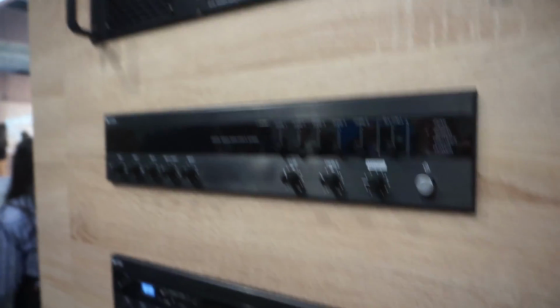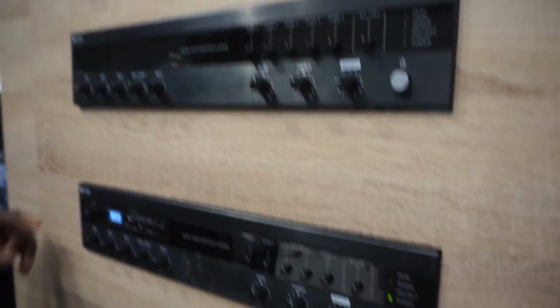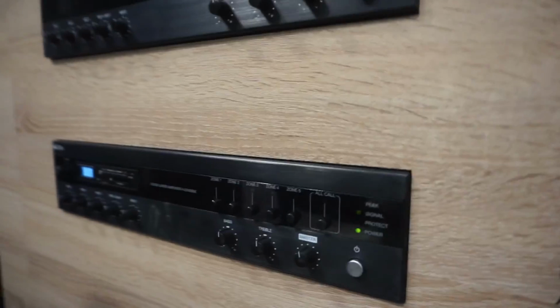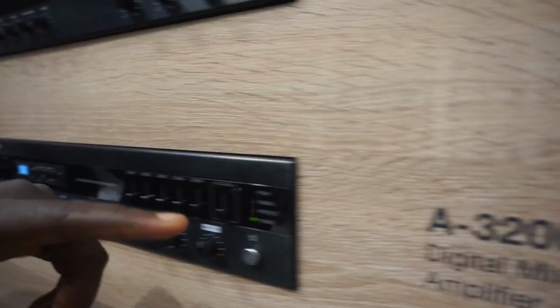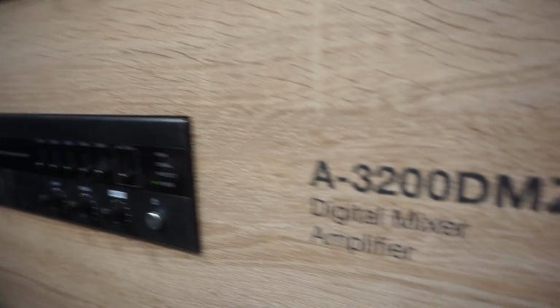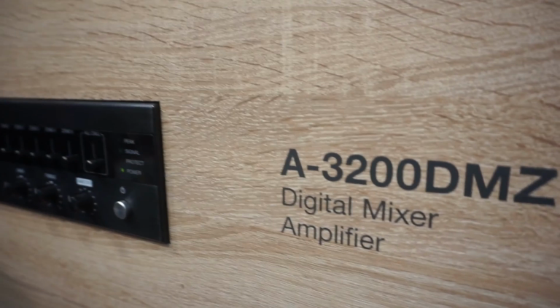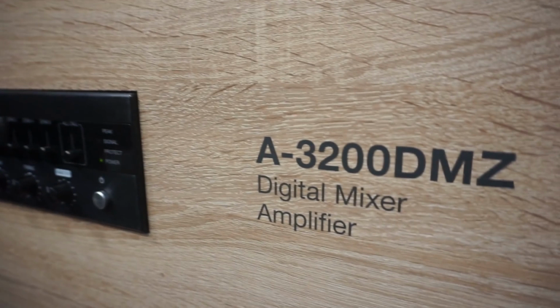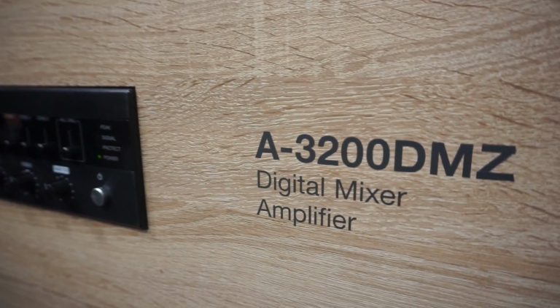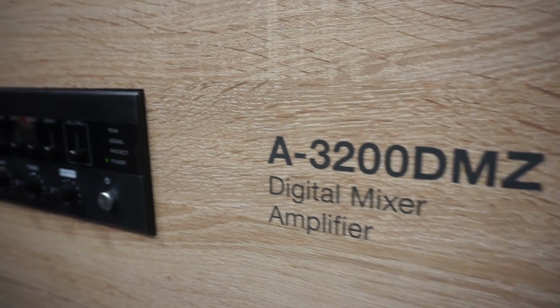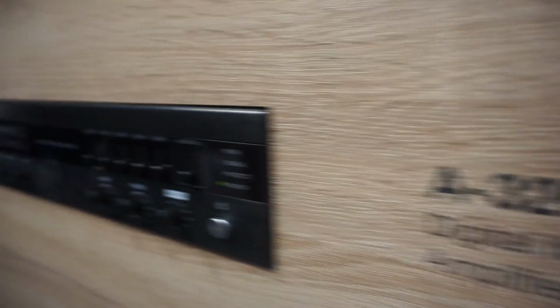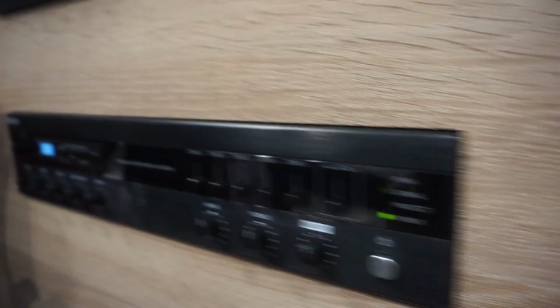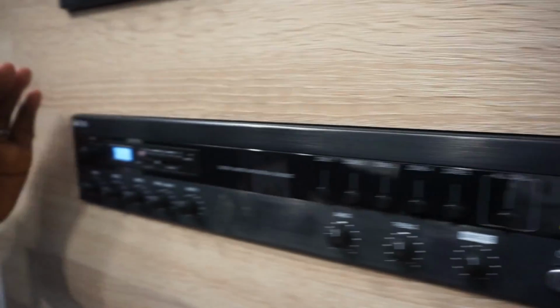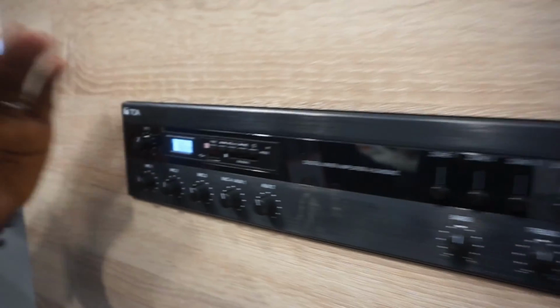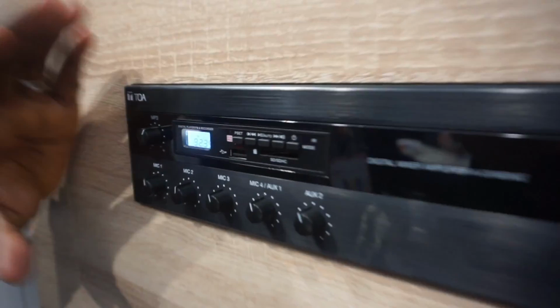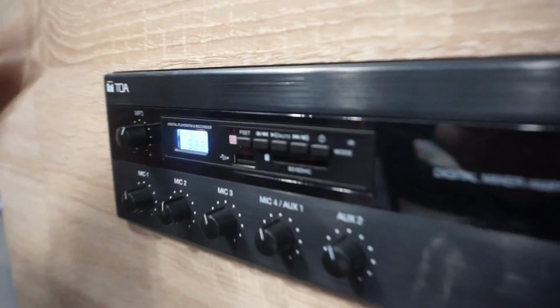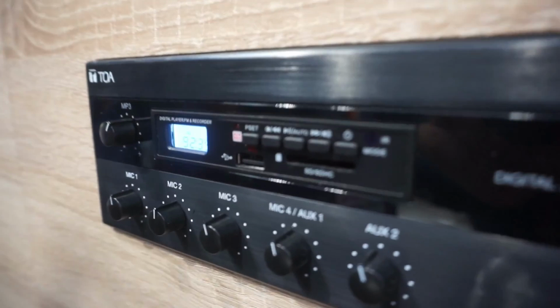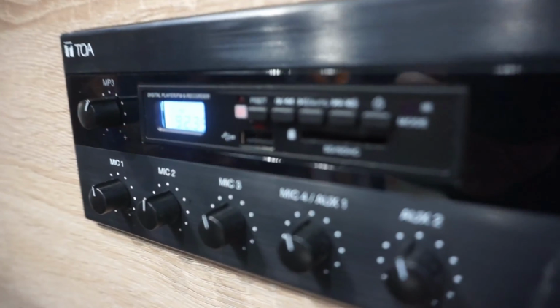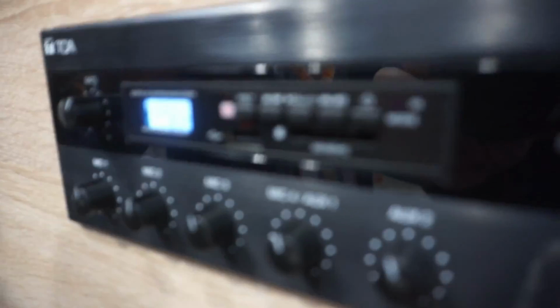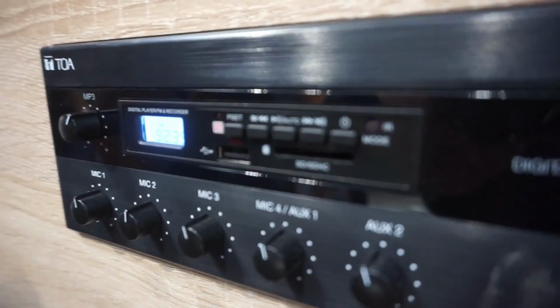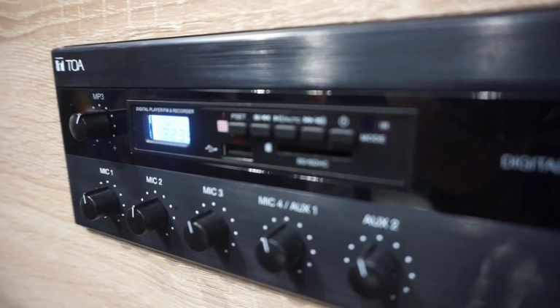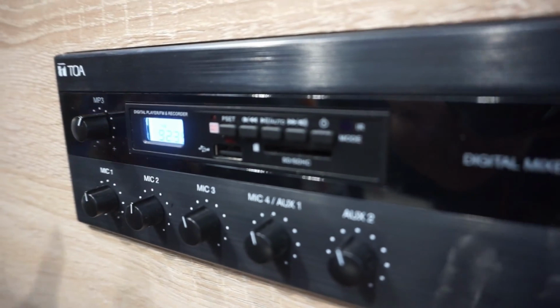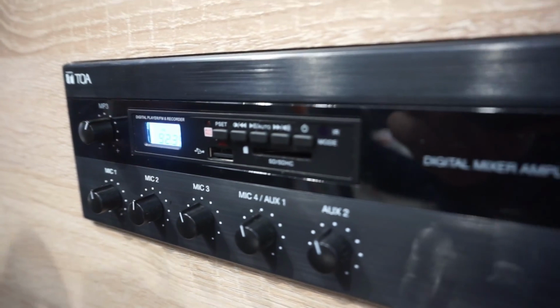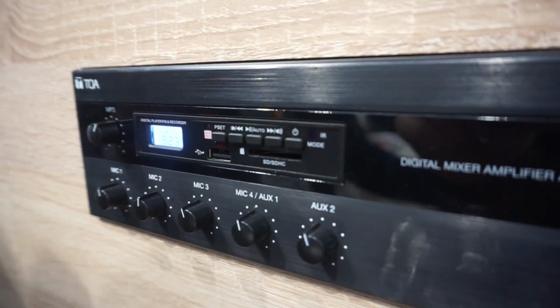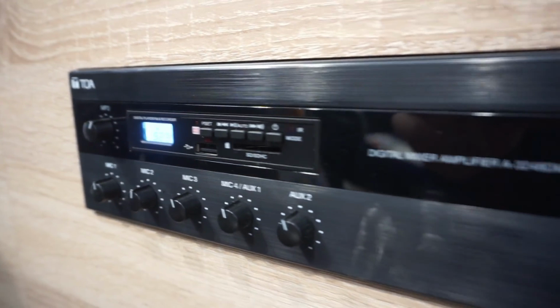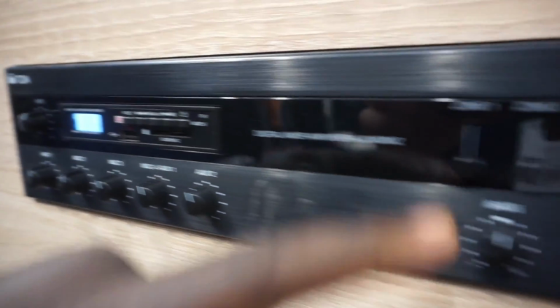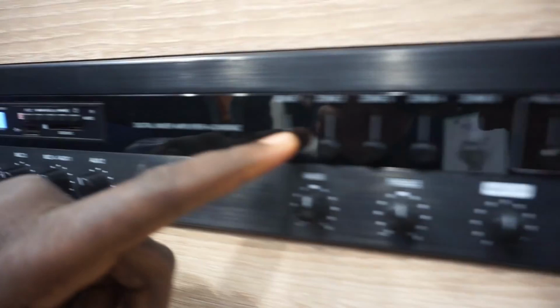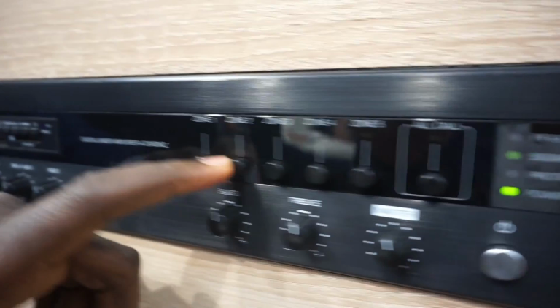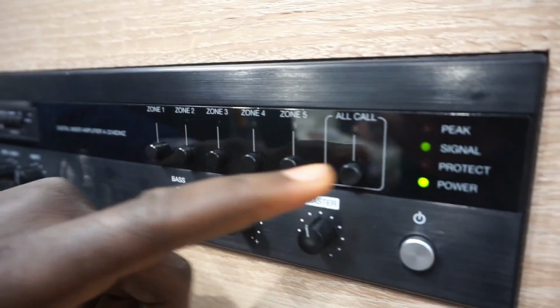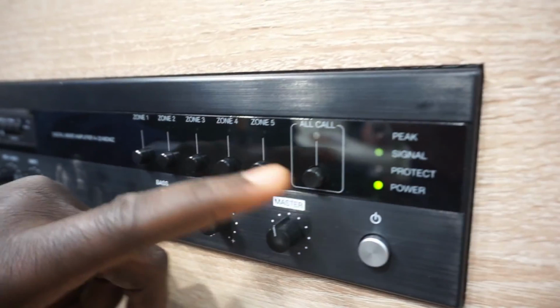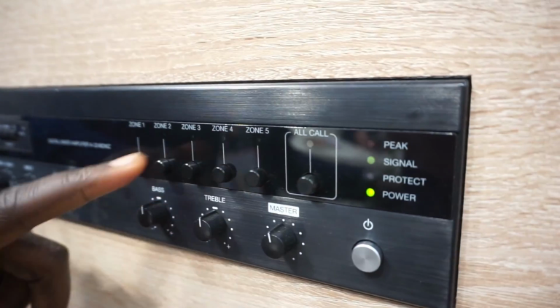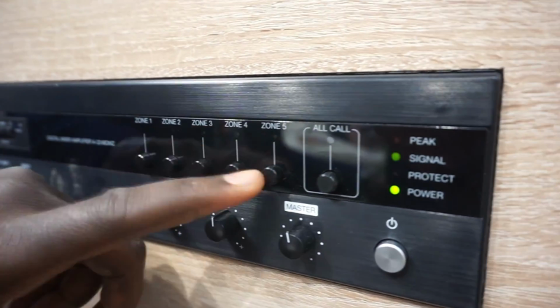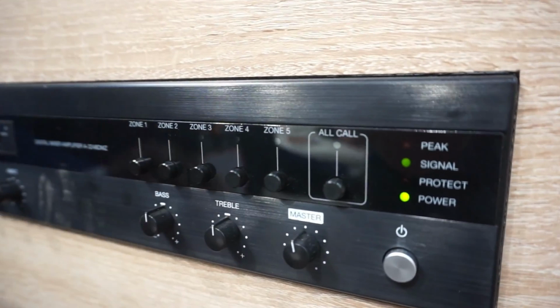The last one is also the A3200DZ — with this unit you can play all multimedia on it, either FM or any multimedia you need. It is also a five-zone mixer amplifier; you can call all zones or call each individual zone.